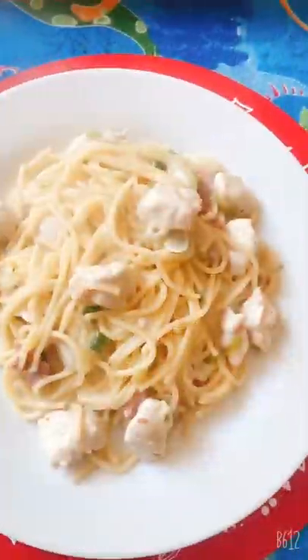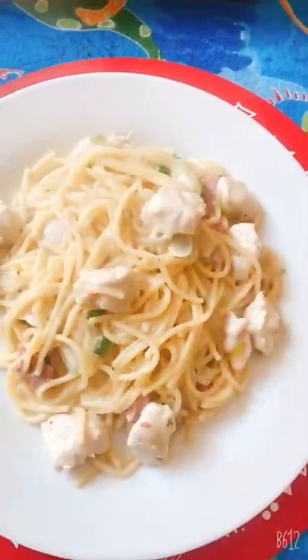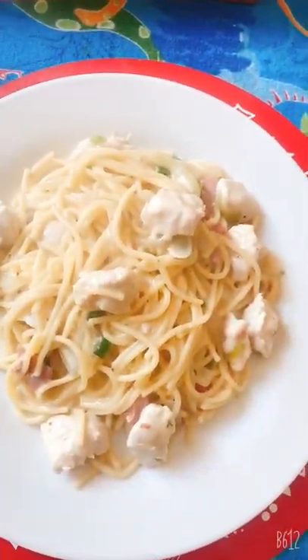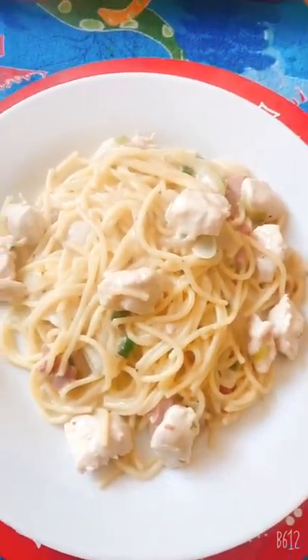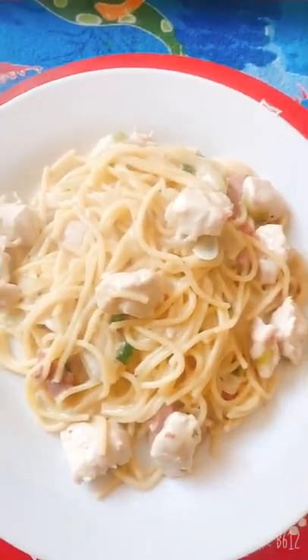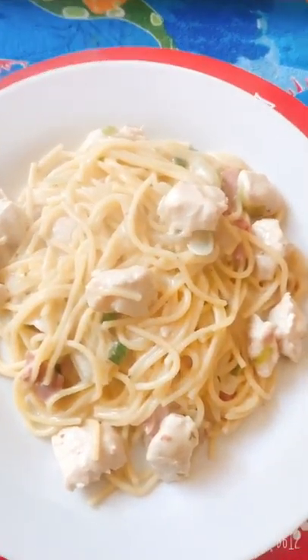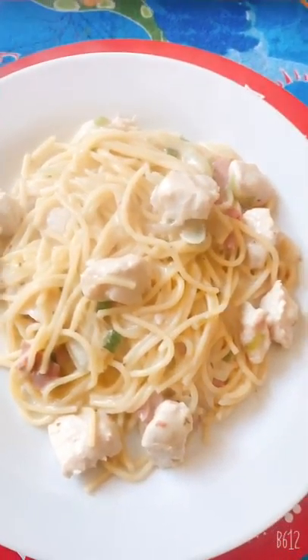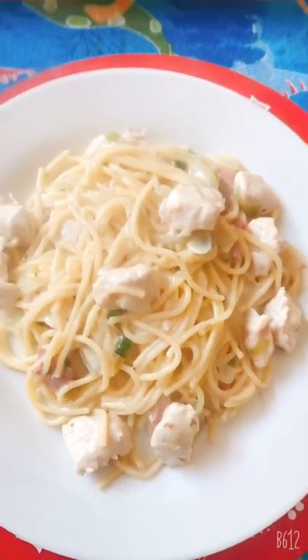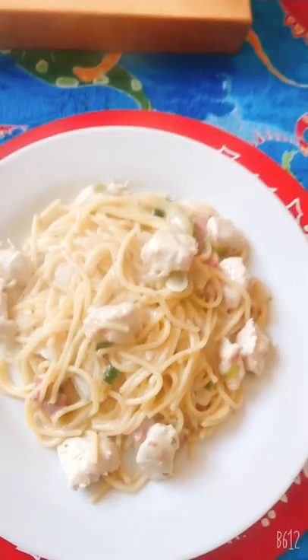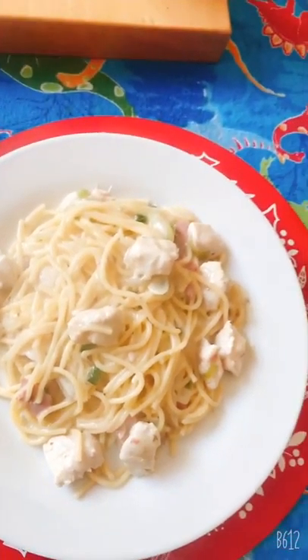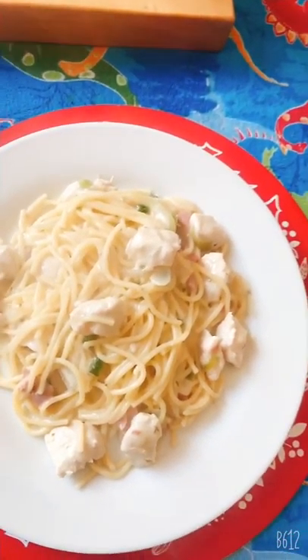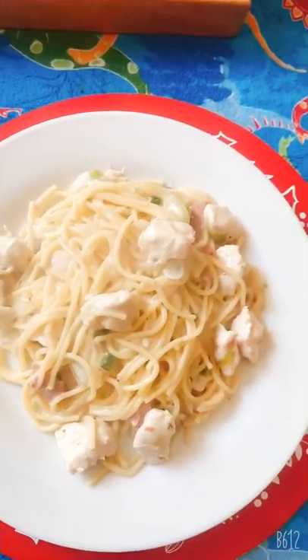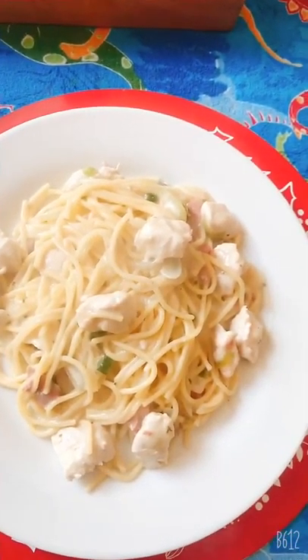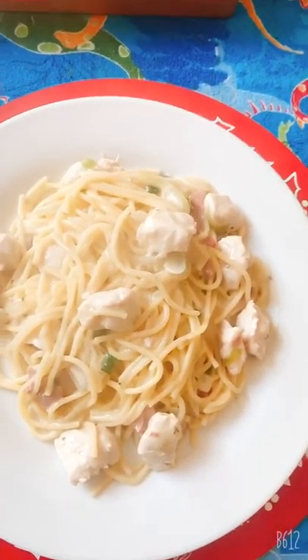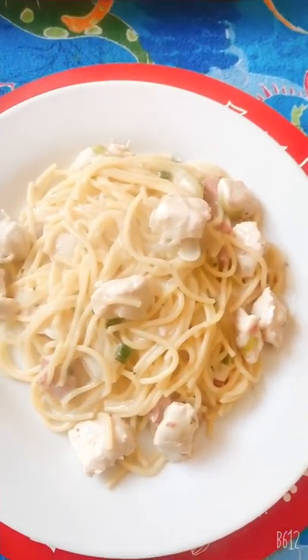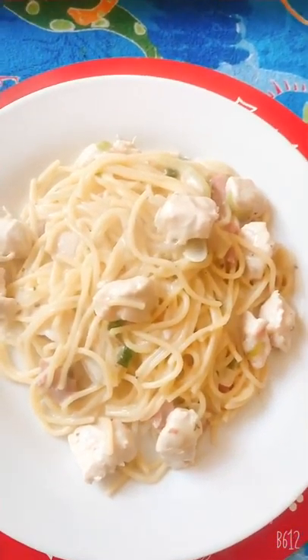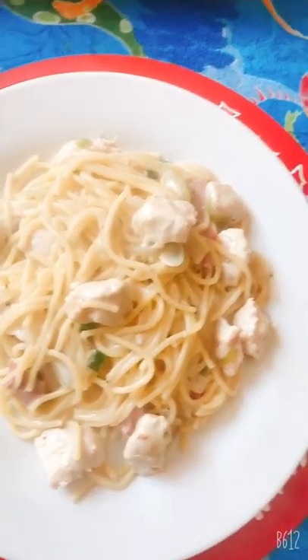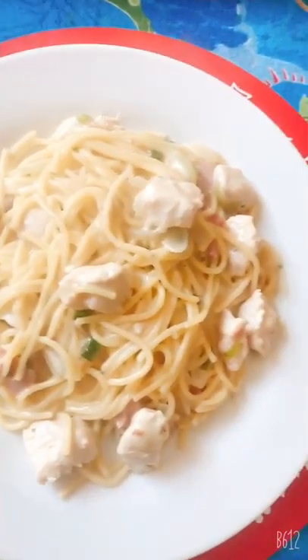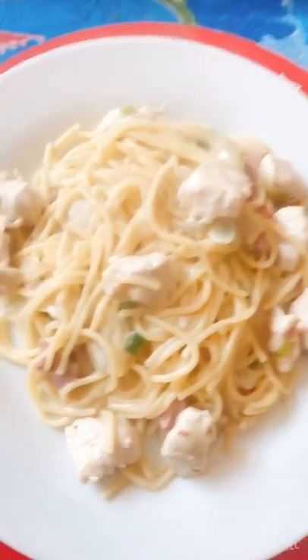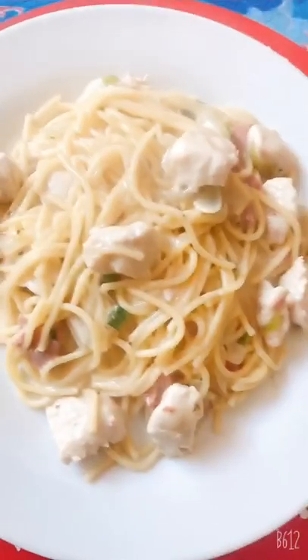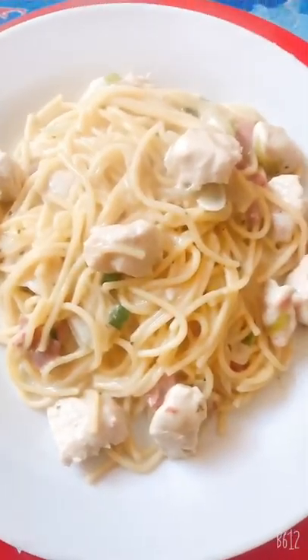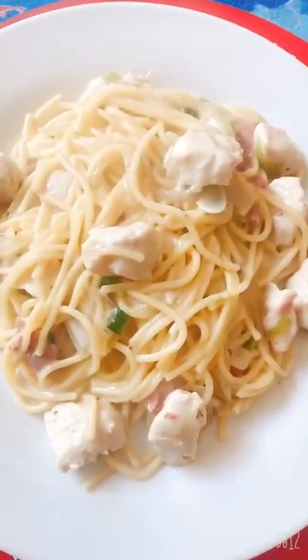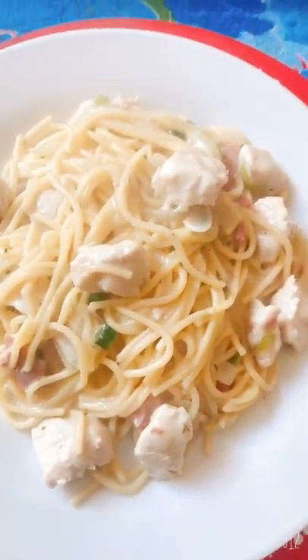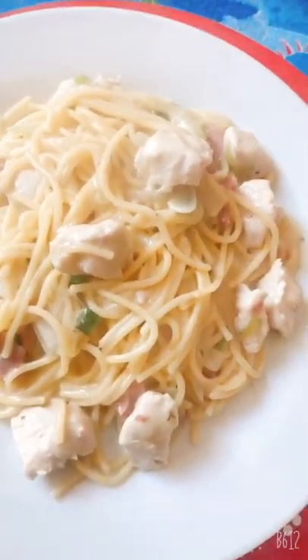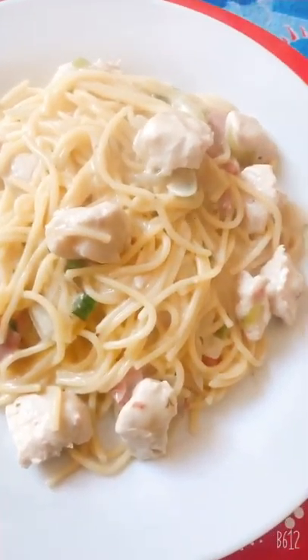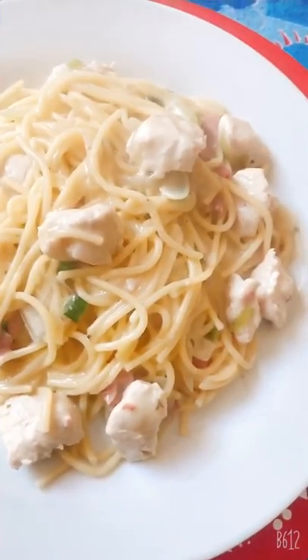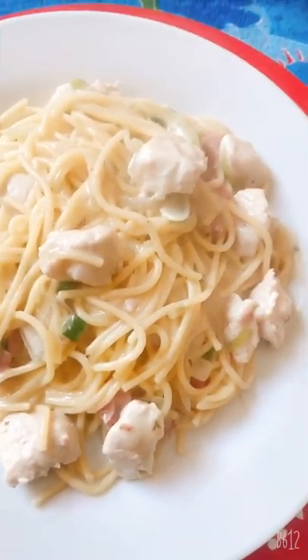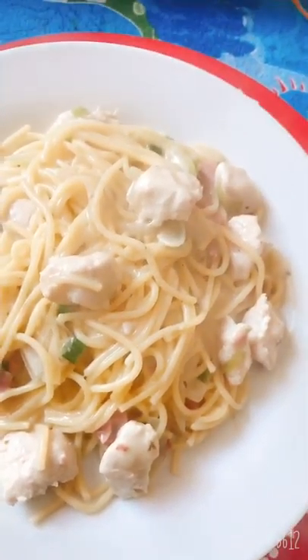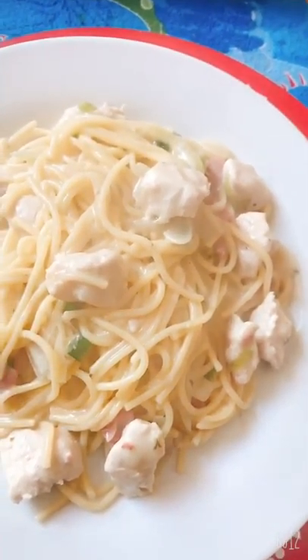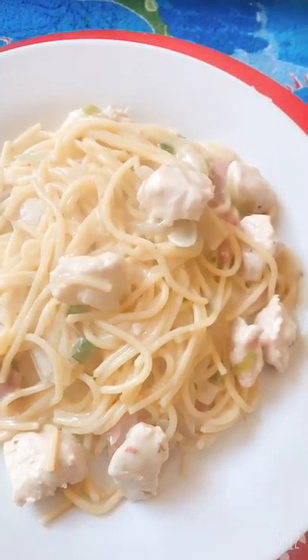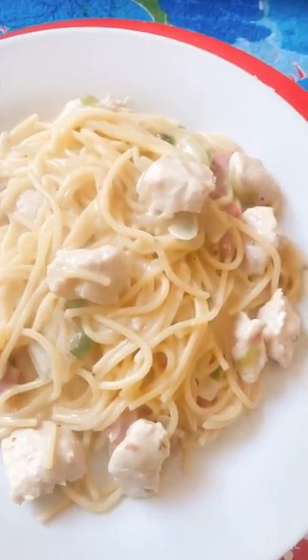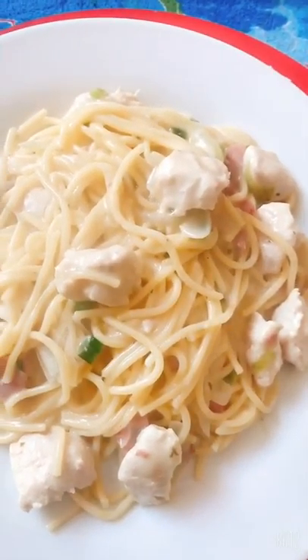Ito na po ang aking carbonara. That's for our lunch.